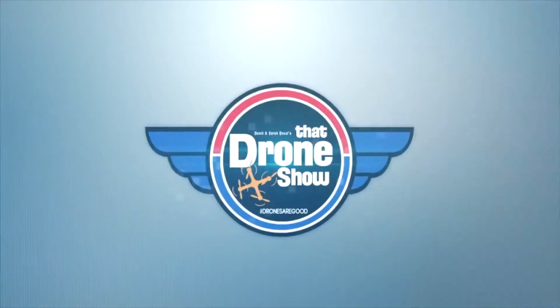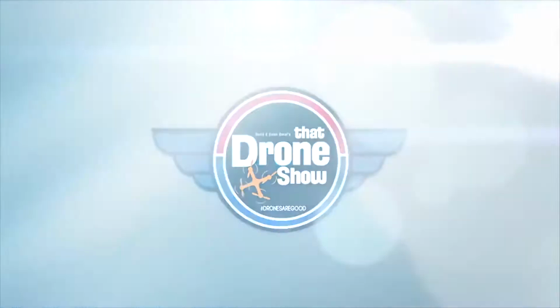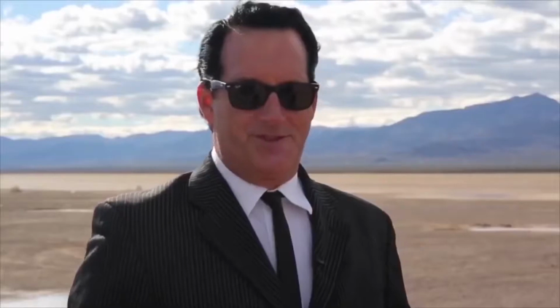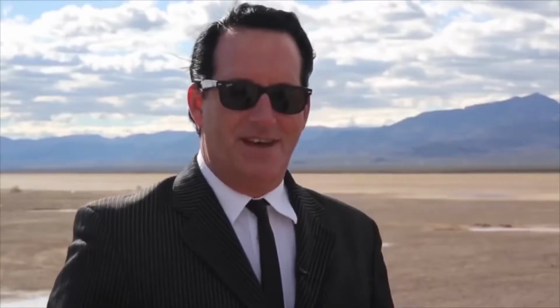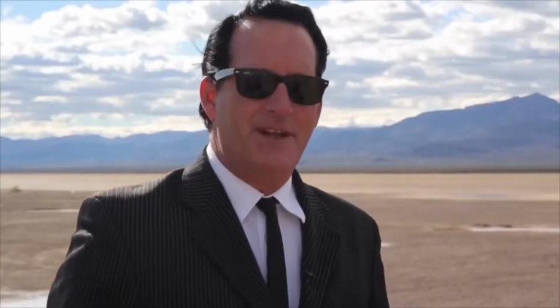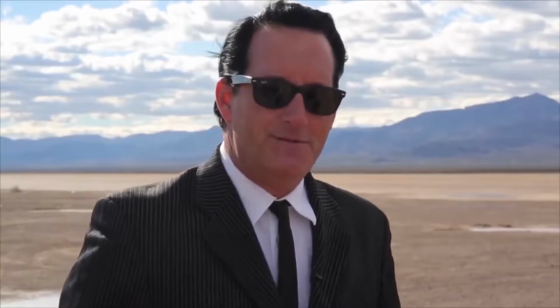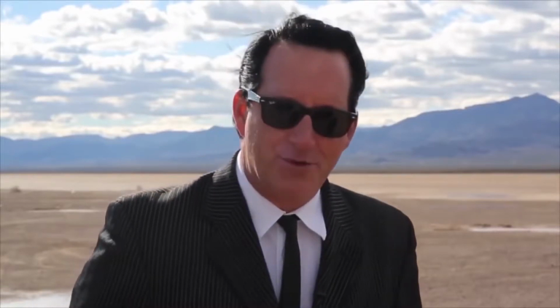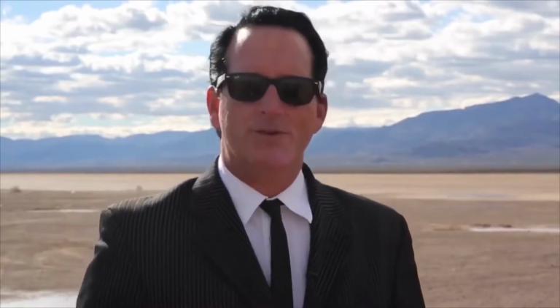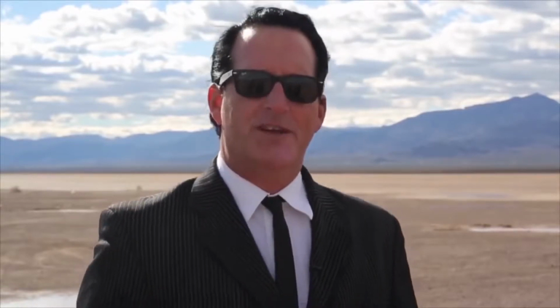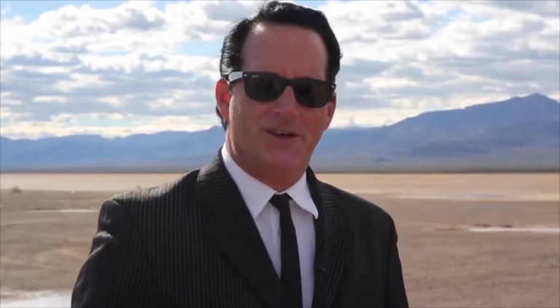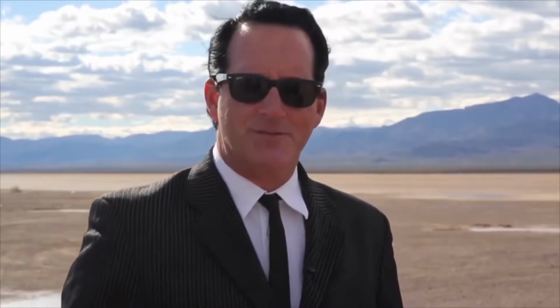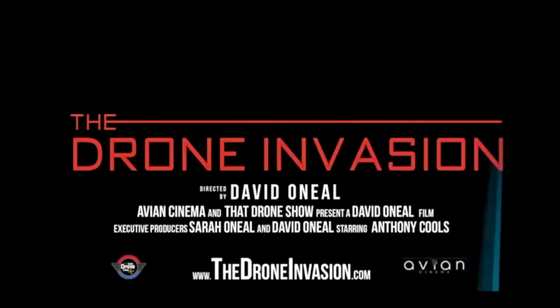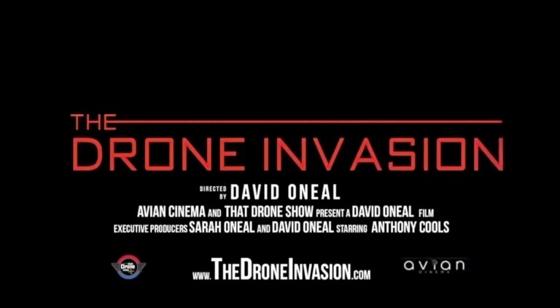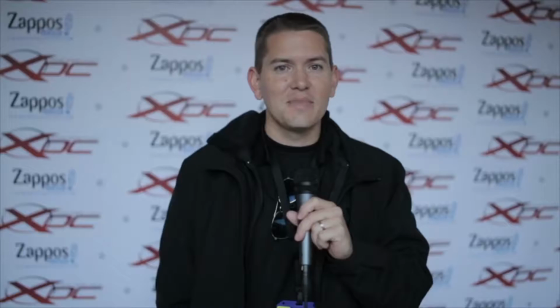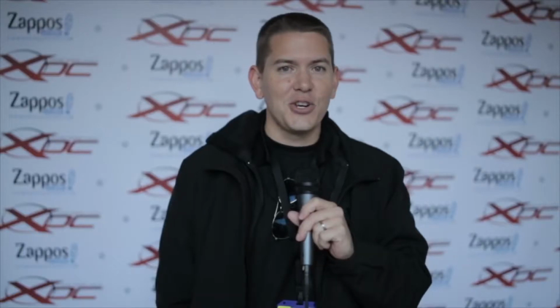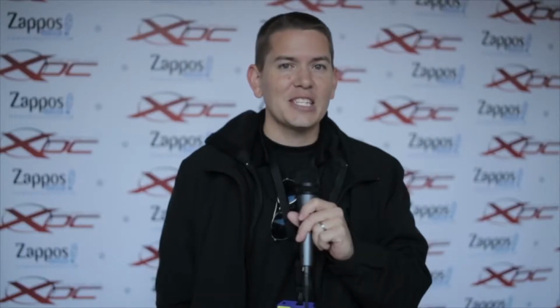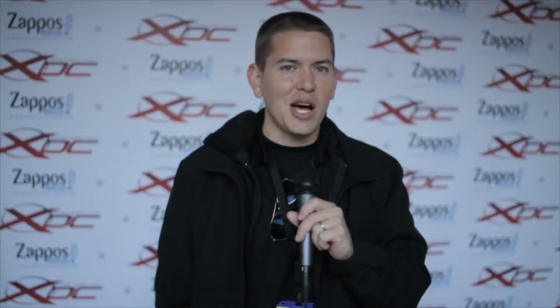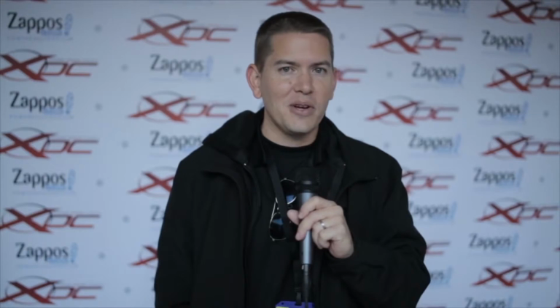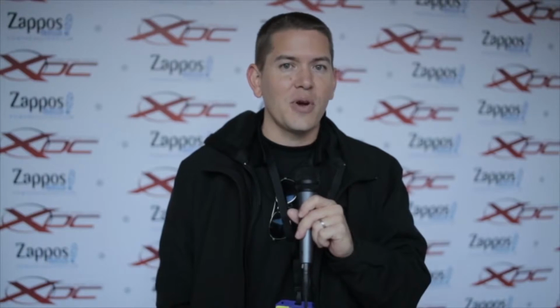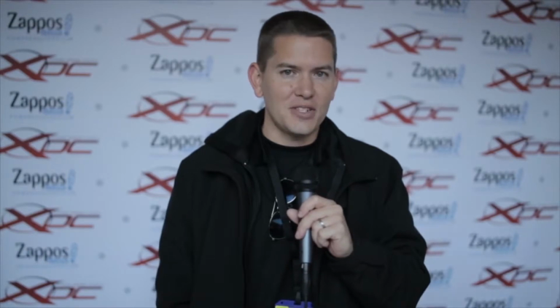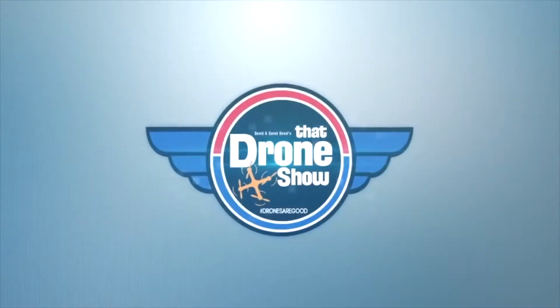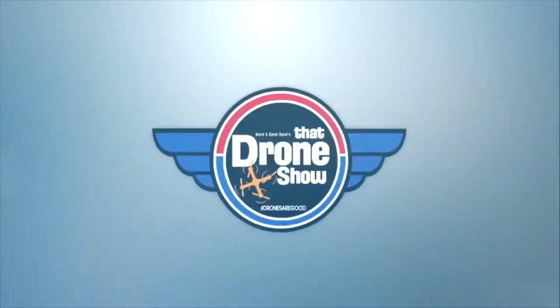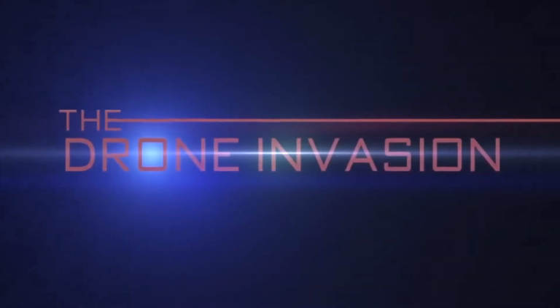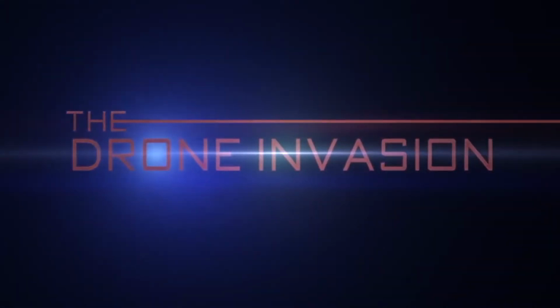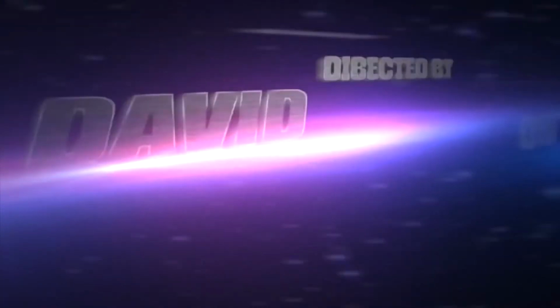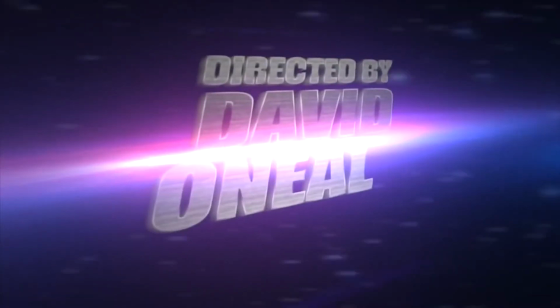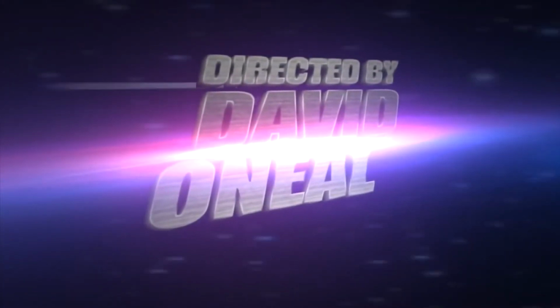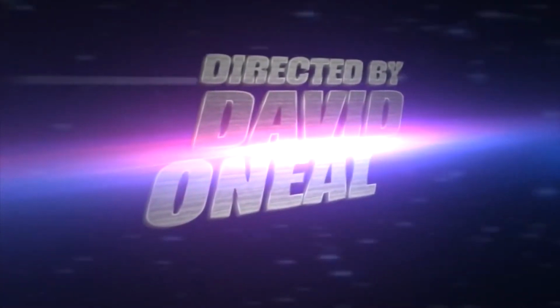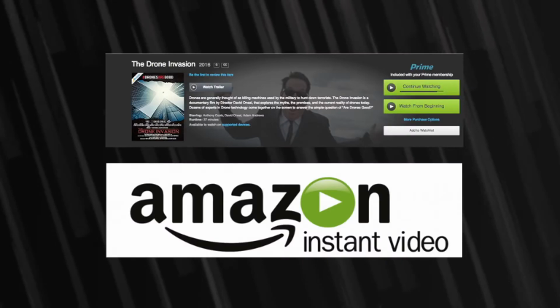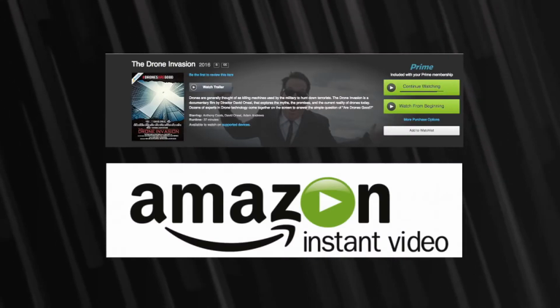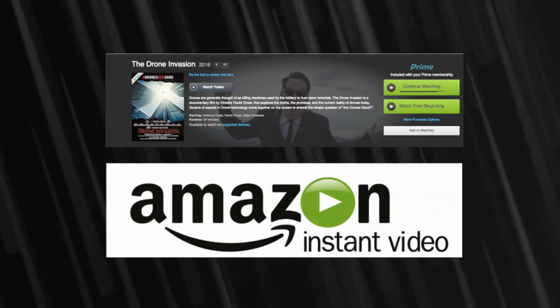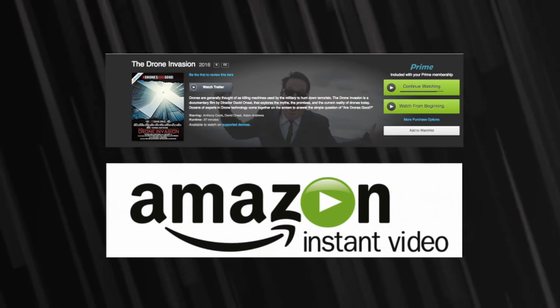Hi, I'm Anthony Cools. I'm inviting you to check out the coolest new documentary on drones, The Drone Invasion. Make sure you catch me on the documentary, The Drone Invasion, directed by David O'Neill. The truth is up there.